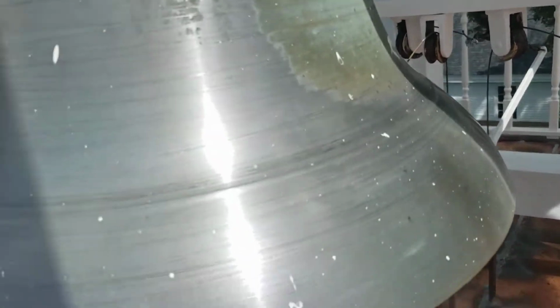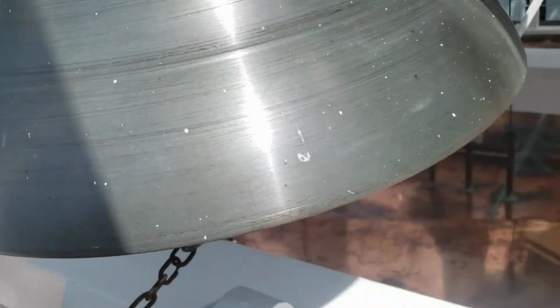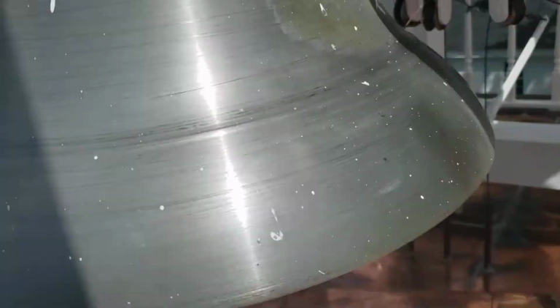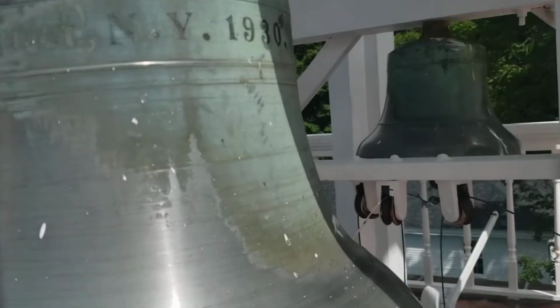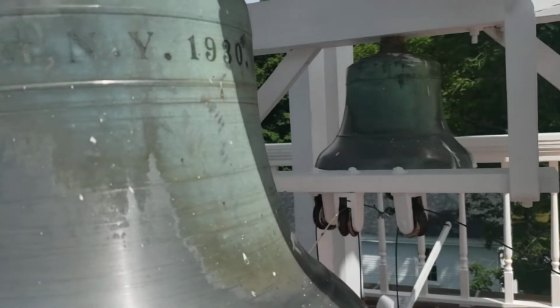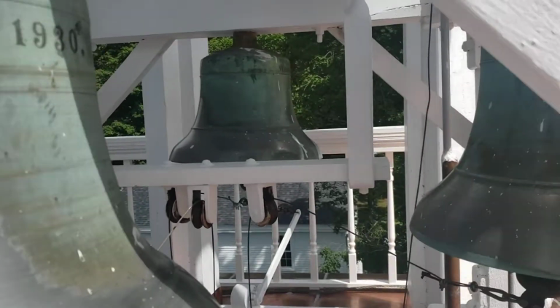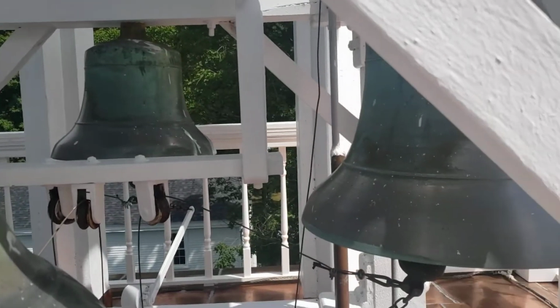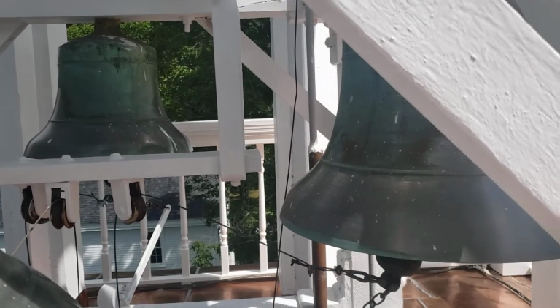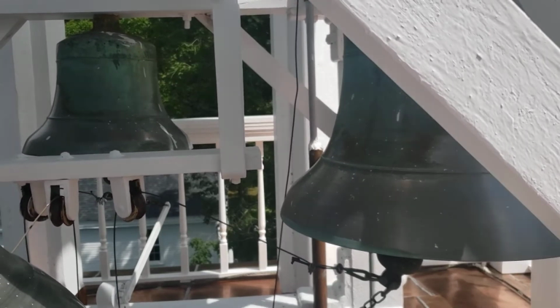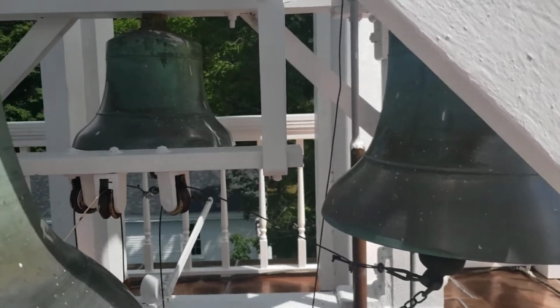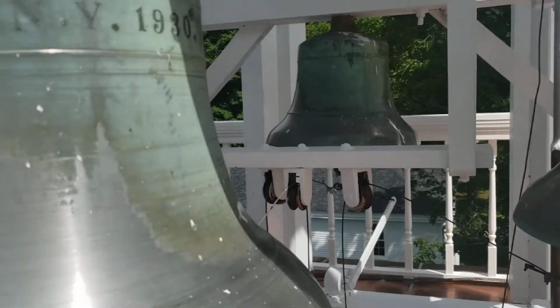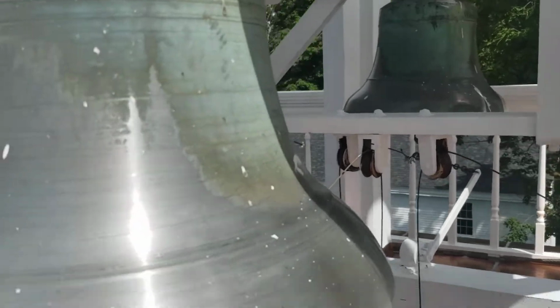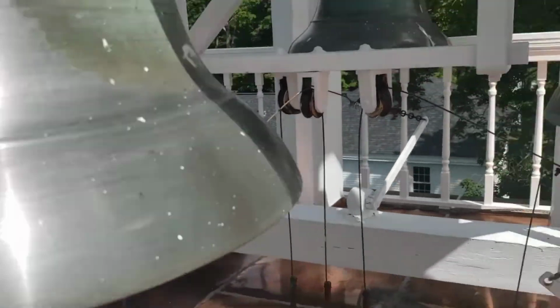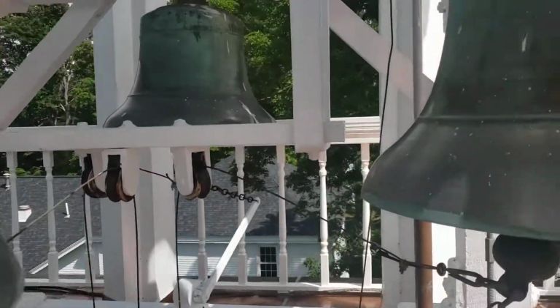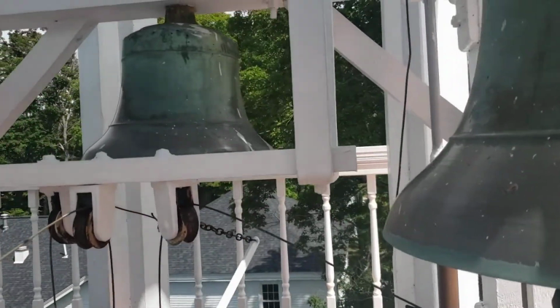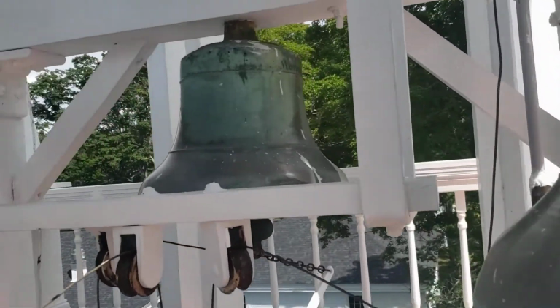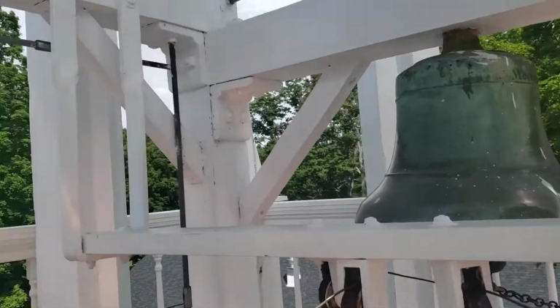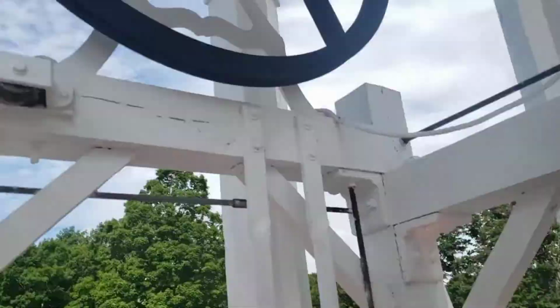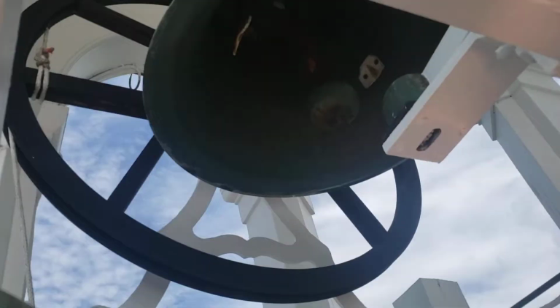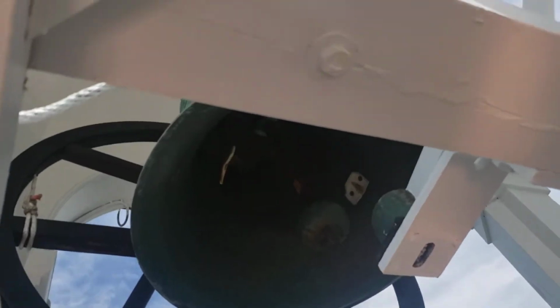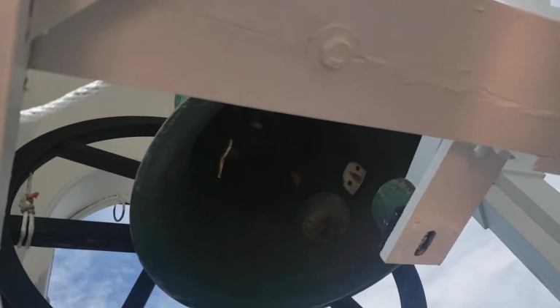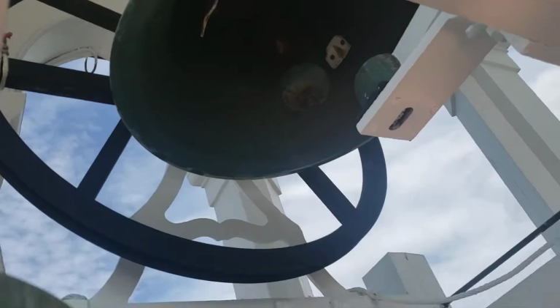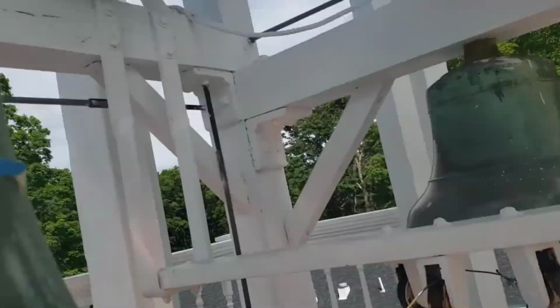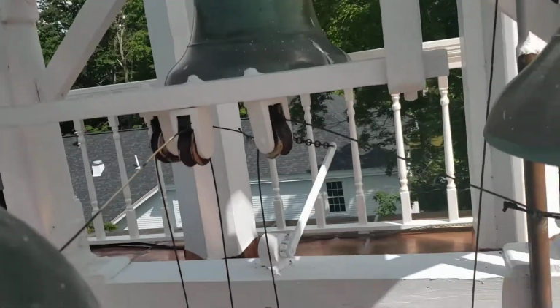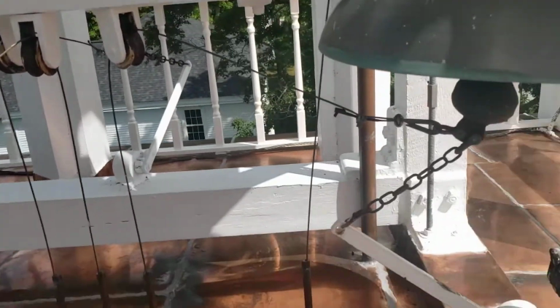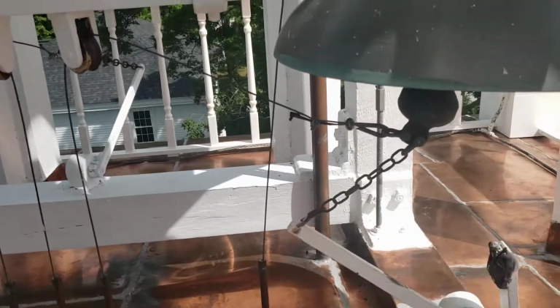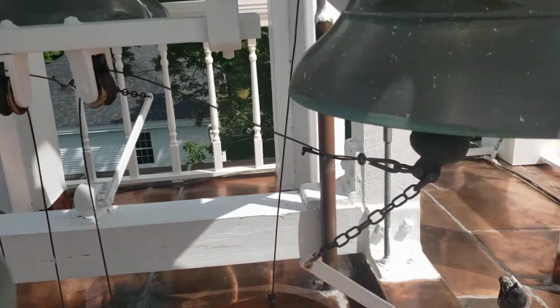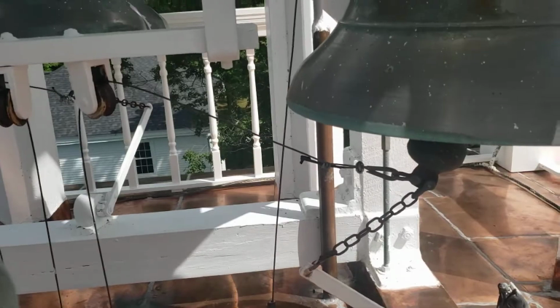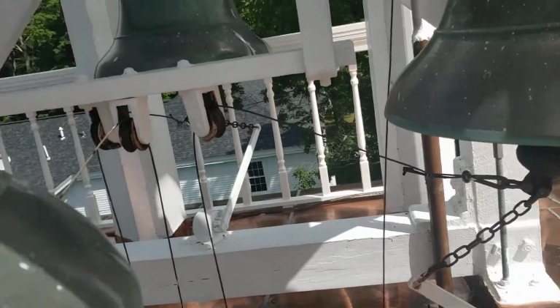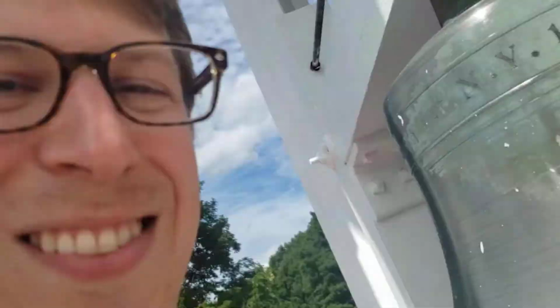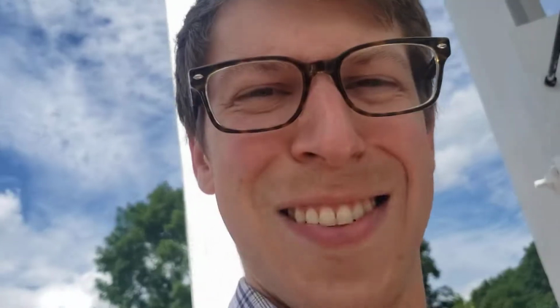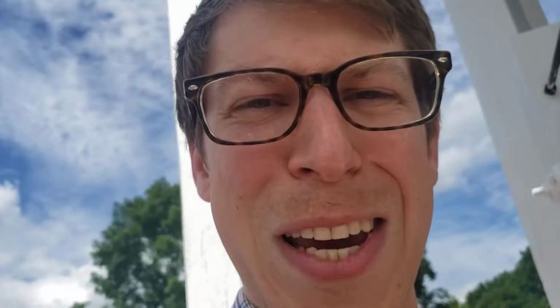And if you didn't see them before, here are the bells up here too. Peace!